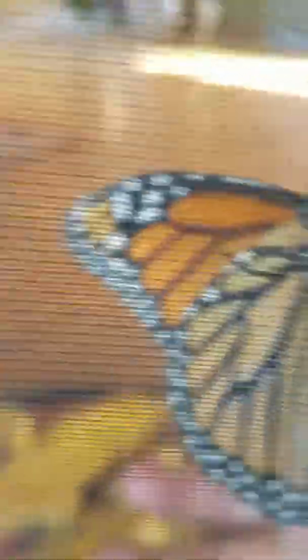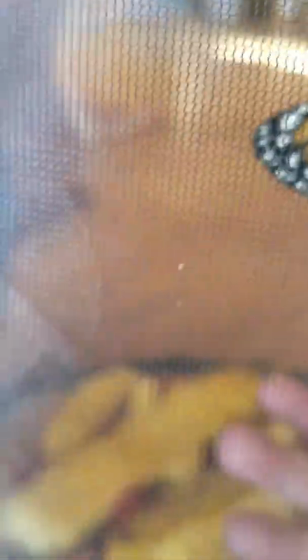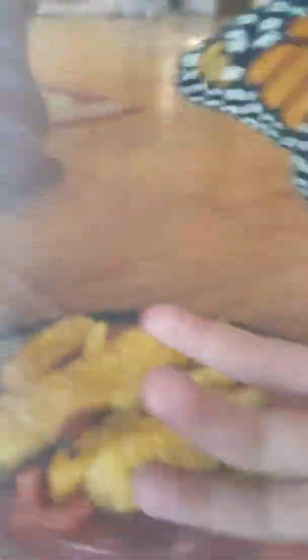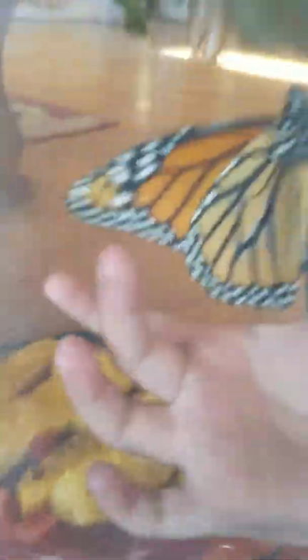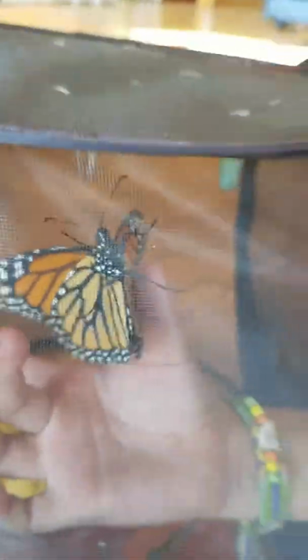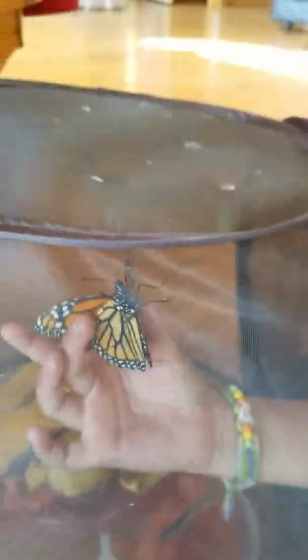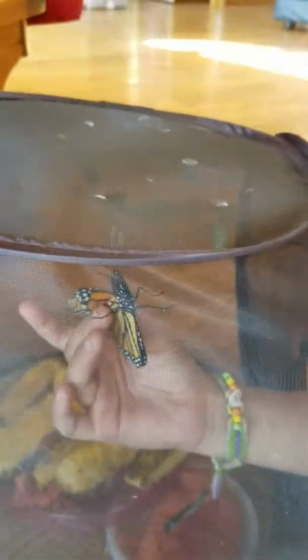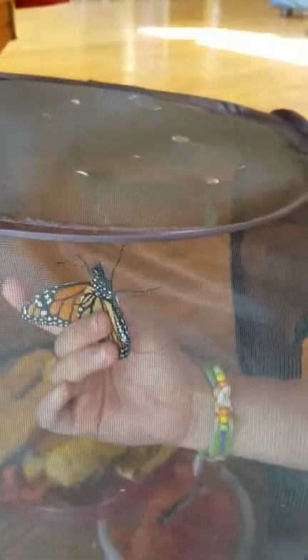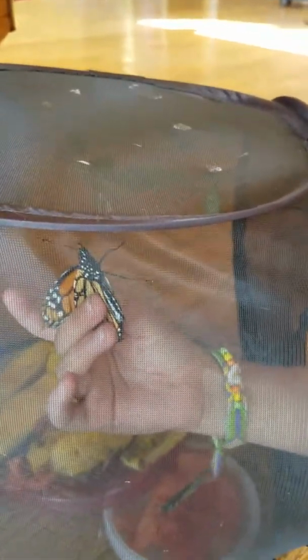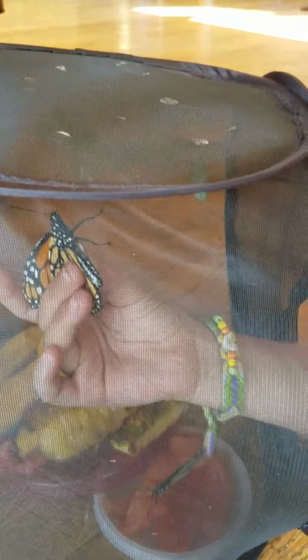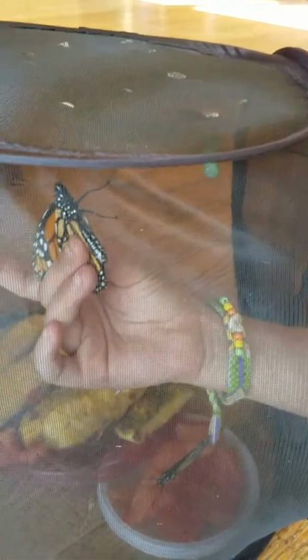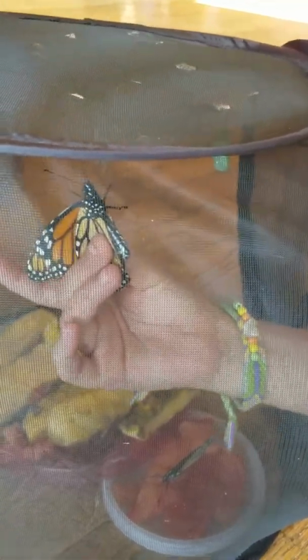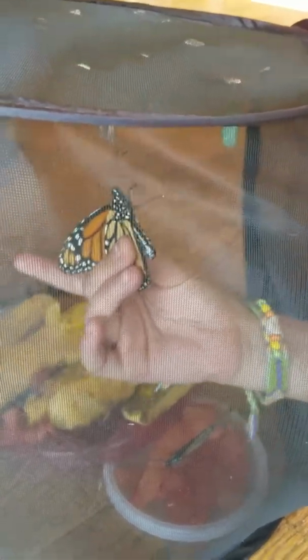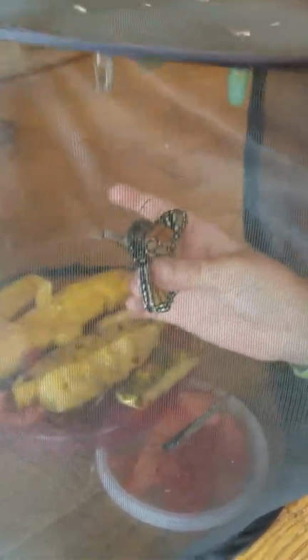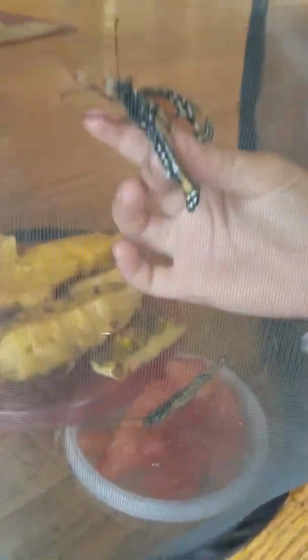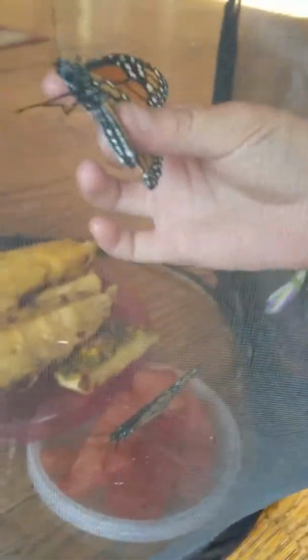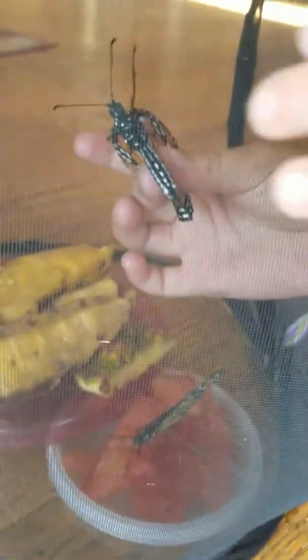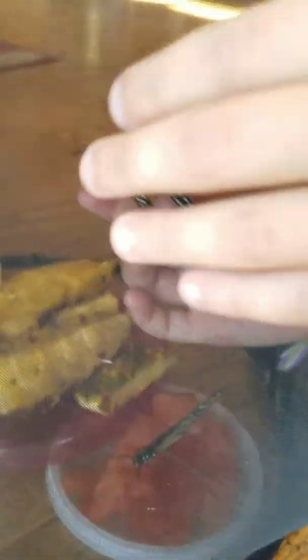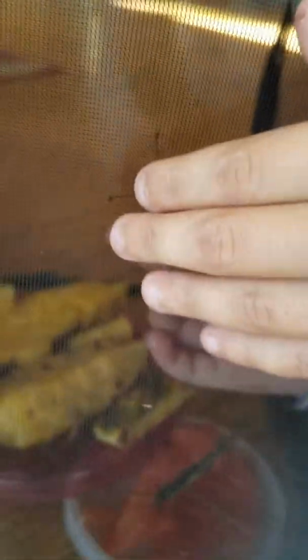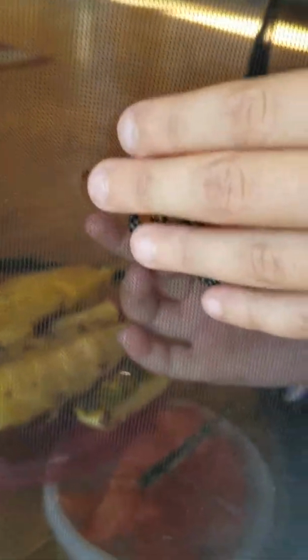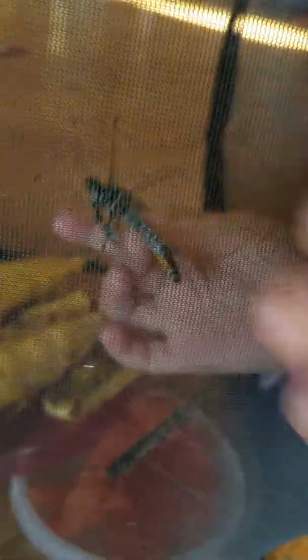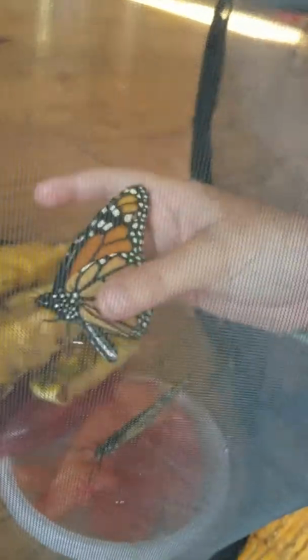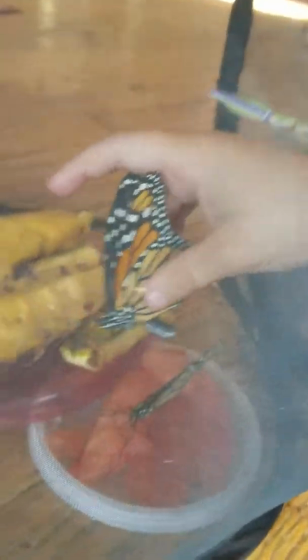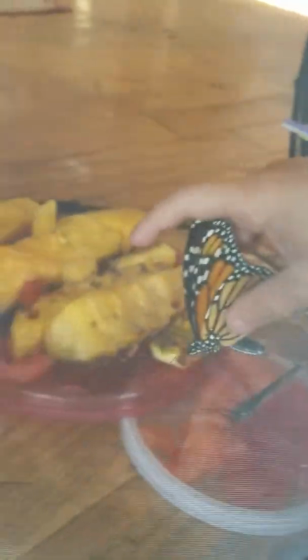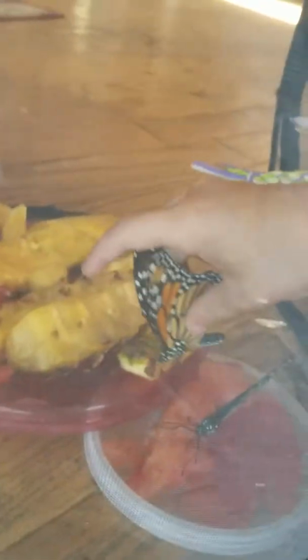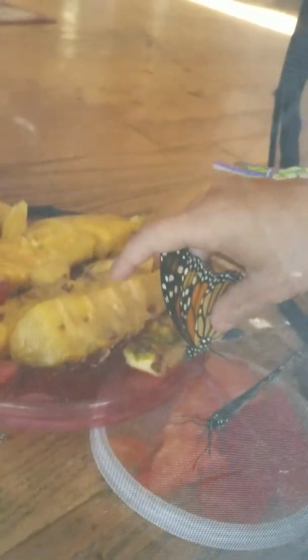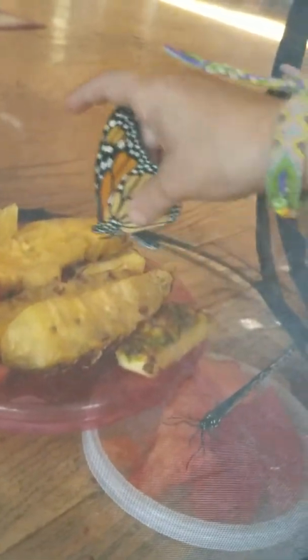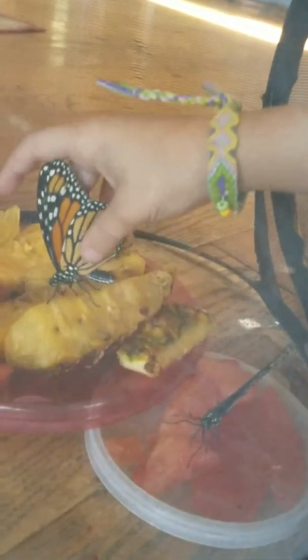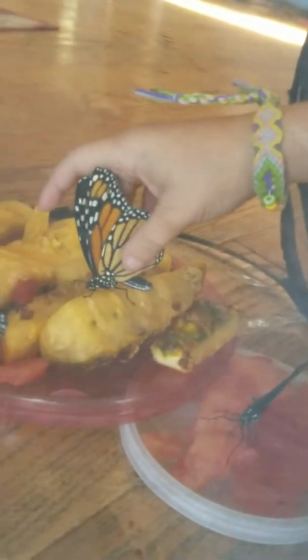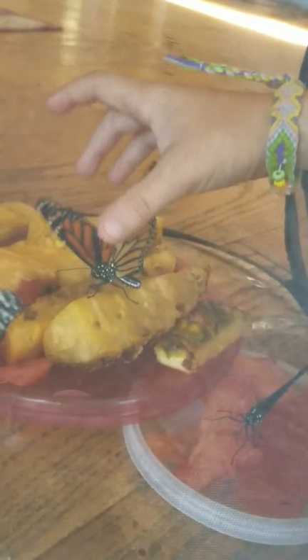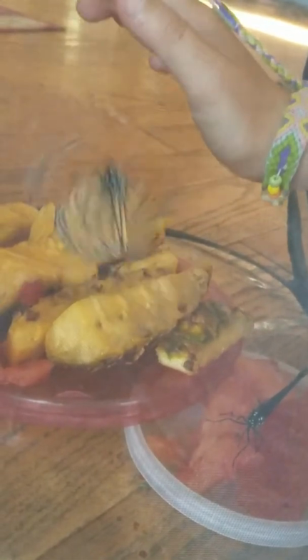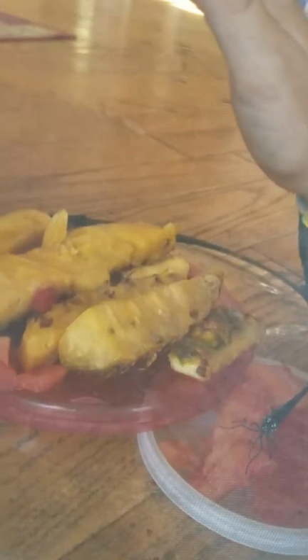But here is one right here. I am going to grab gently. This is a girl — this one is a girl that is trying to get away from me. And I am going to try to put it on the pineapple alone.